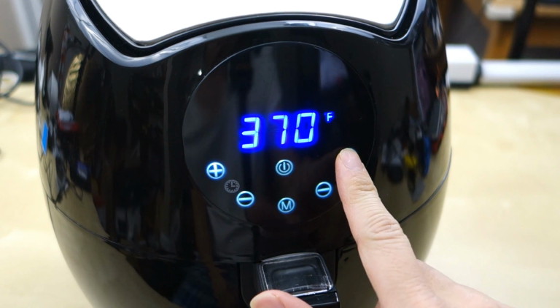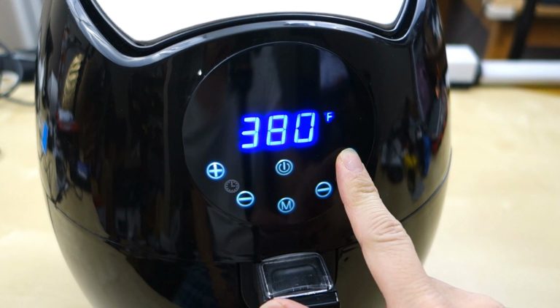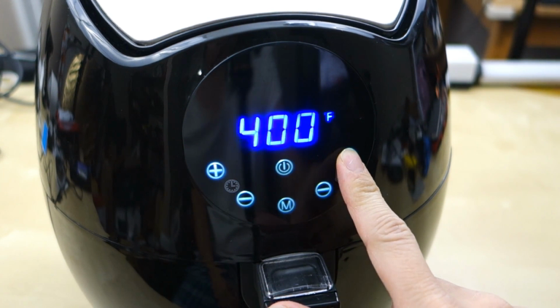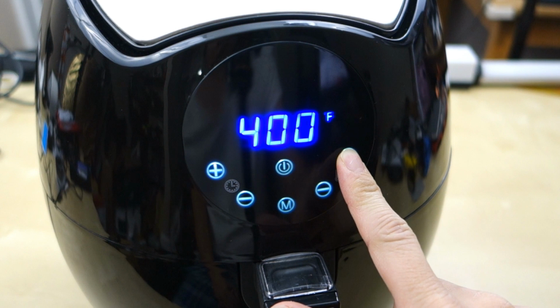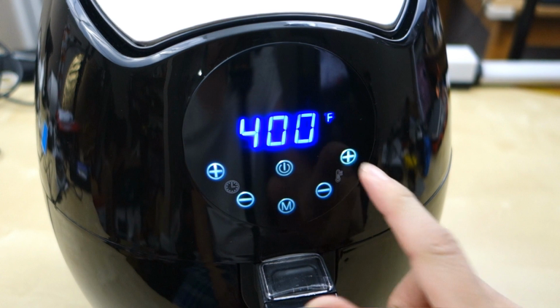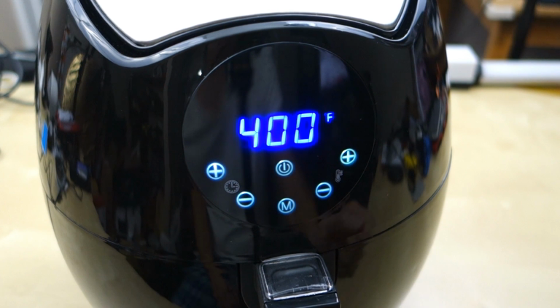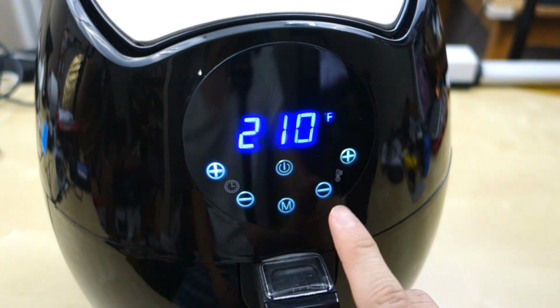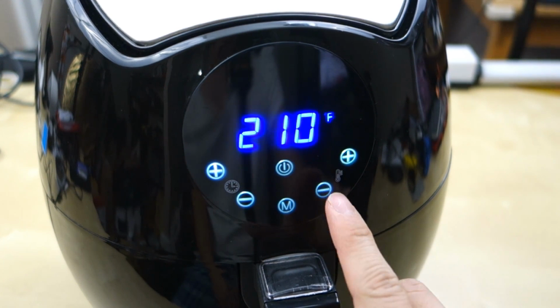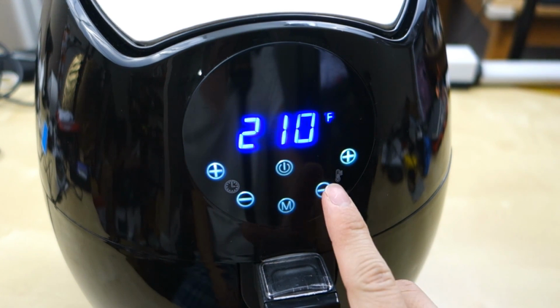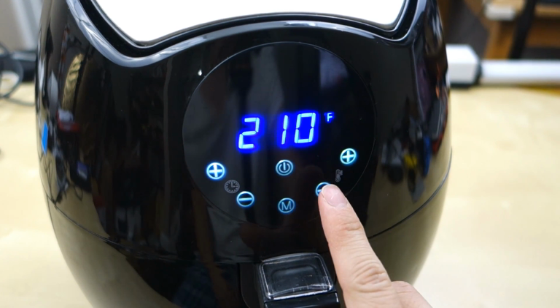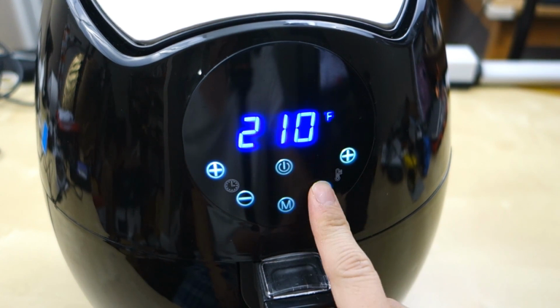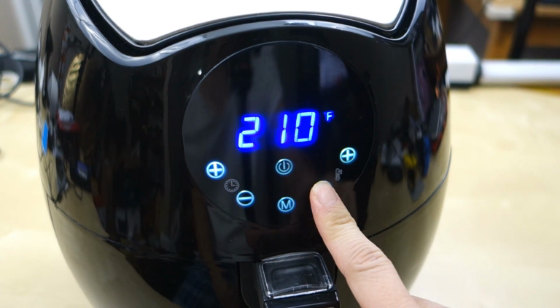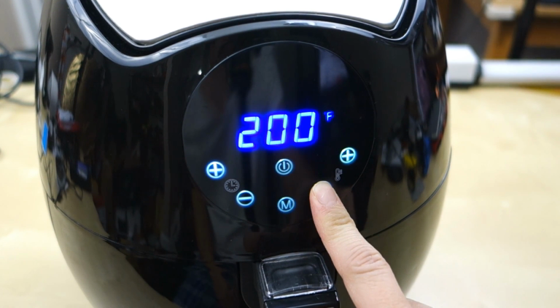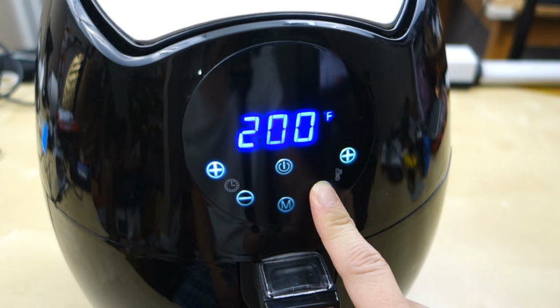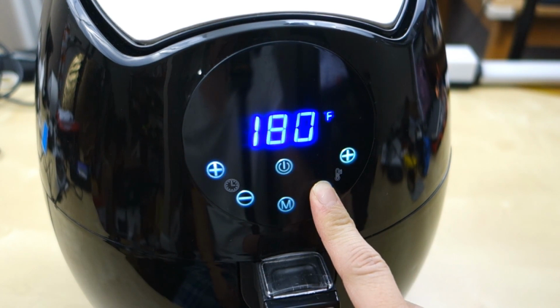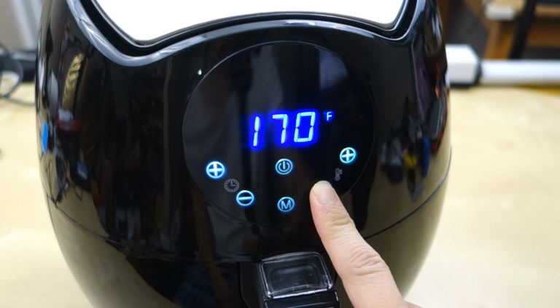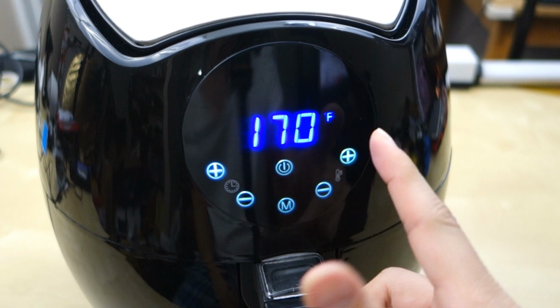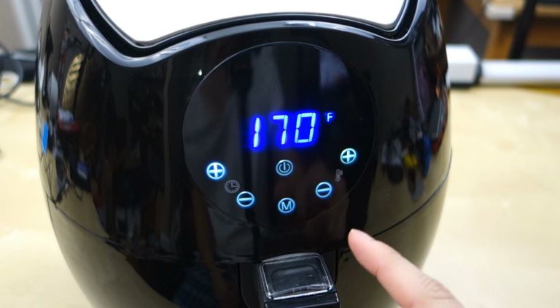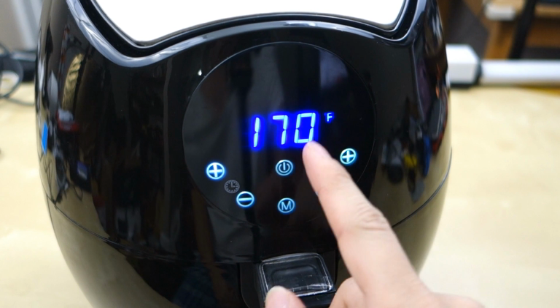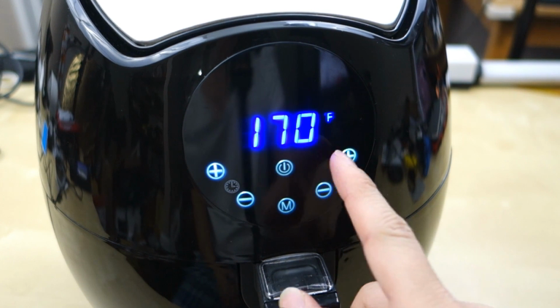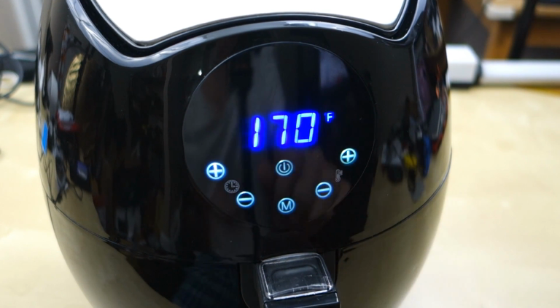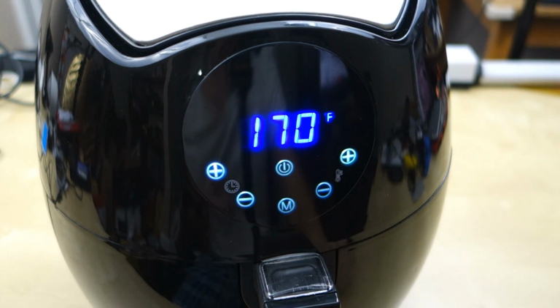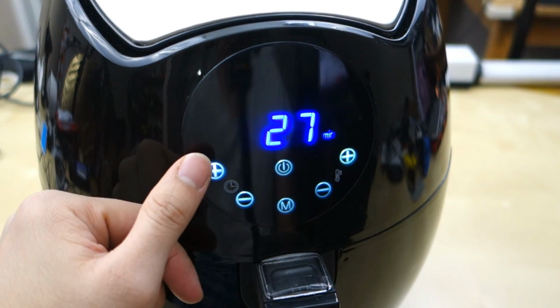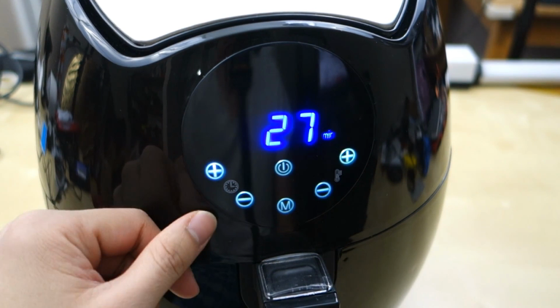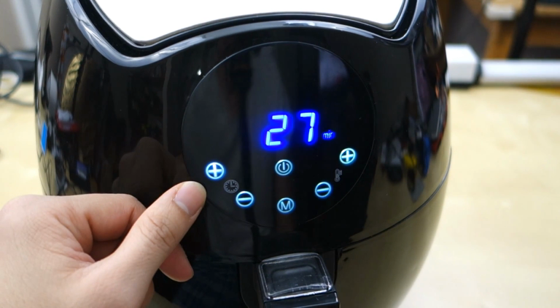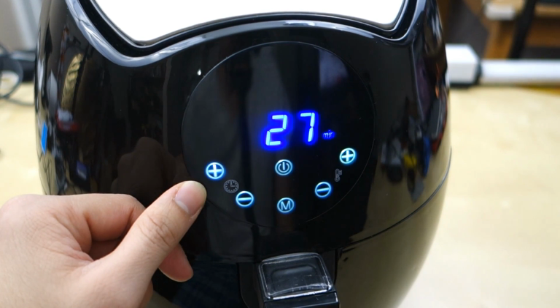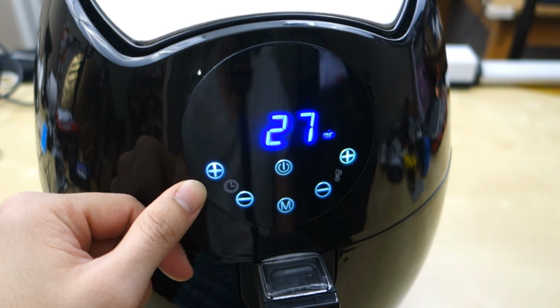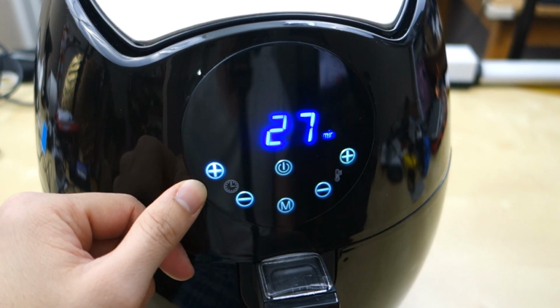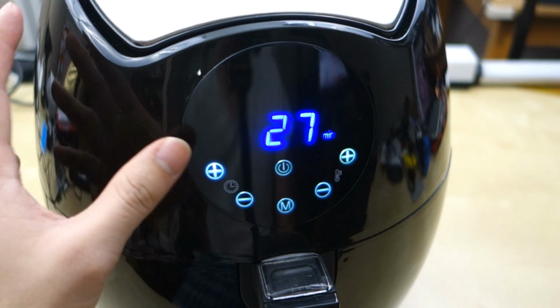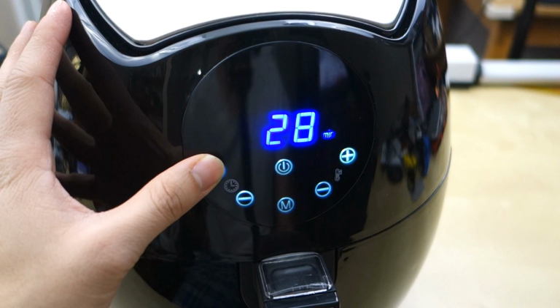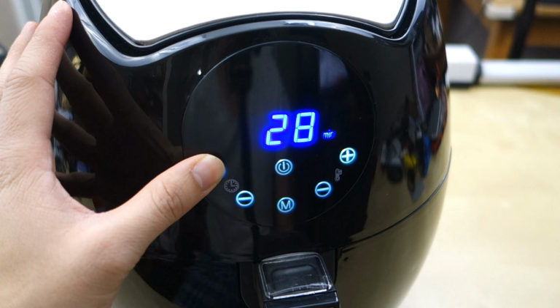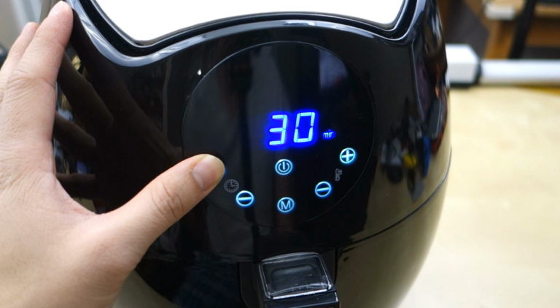You can go all the way up to 400 degrees and as low as 170 degrees. So the temperature range is 170 to 400 degrees. As far as the timer, you can go between 0 to 30 minutes maximum — that's the range if you want to do it manually.